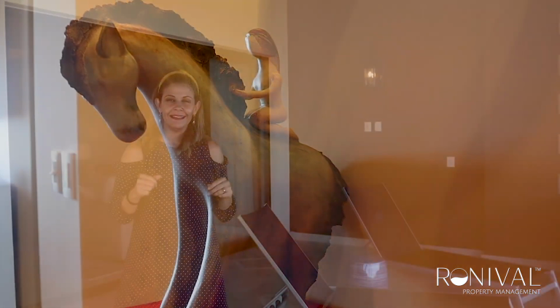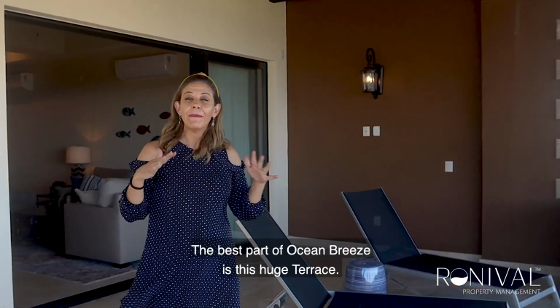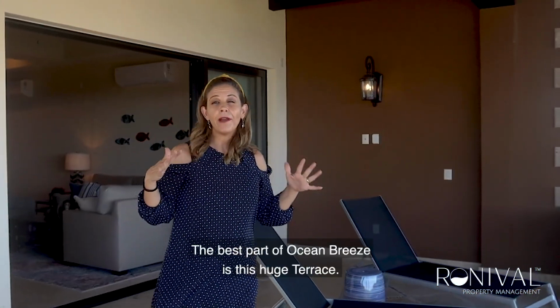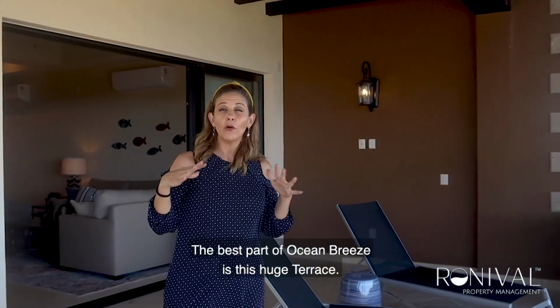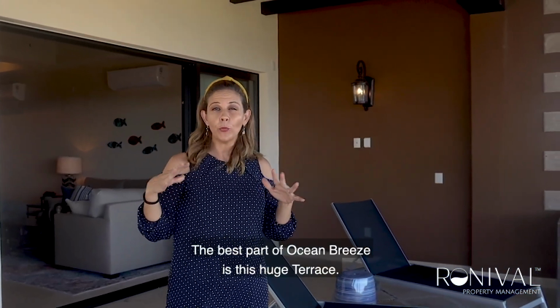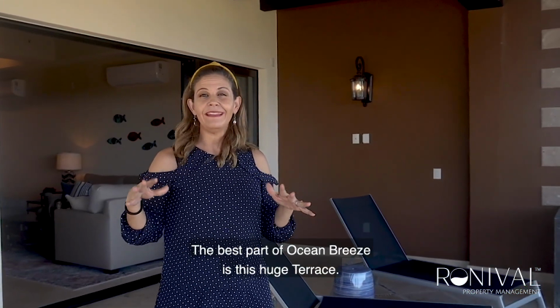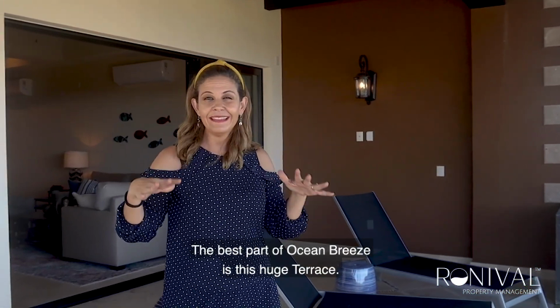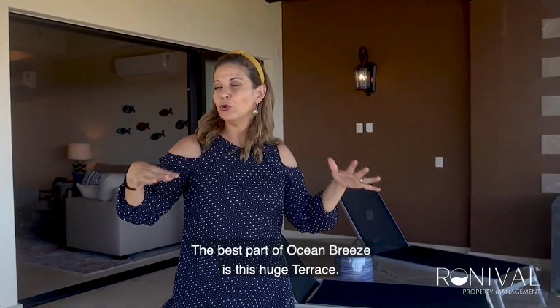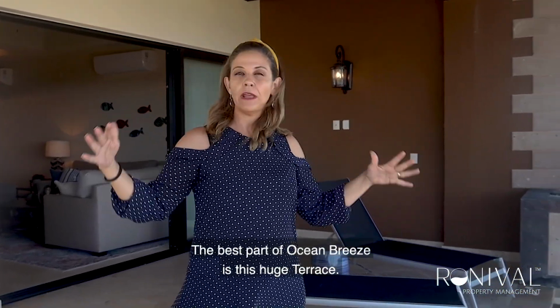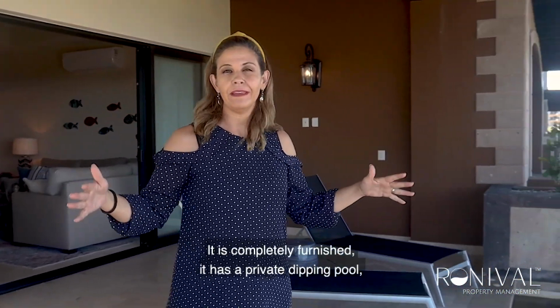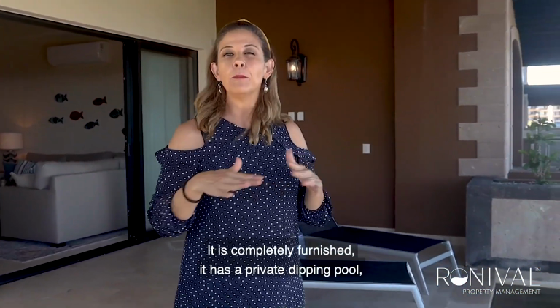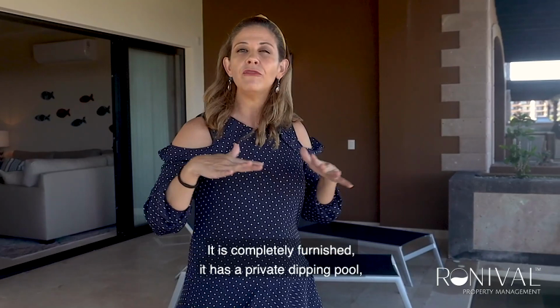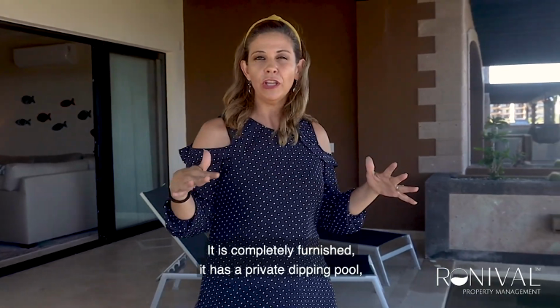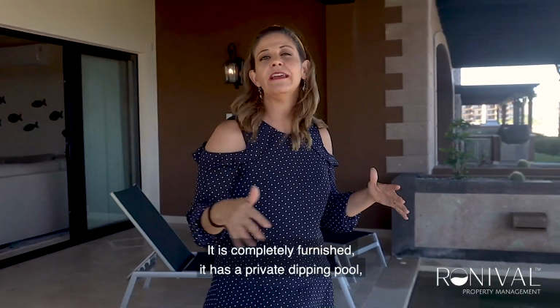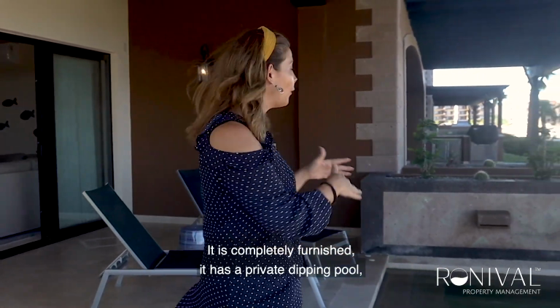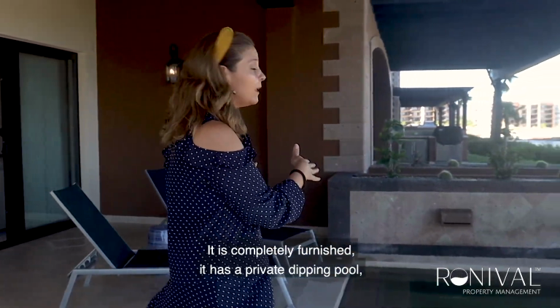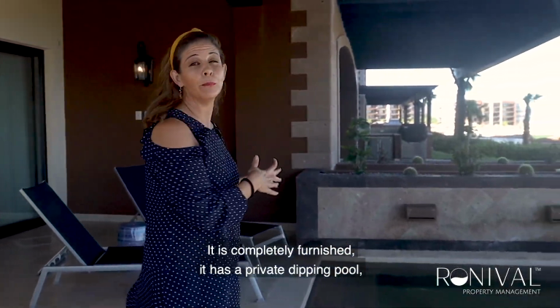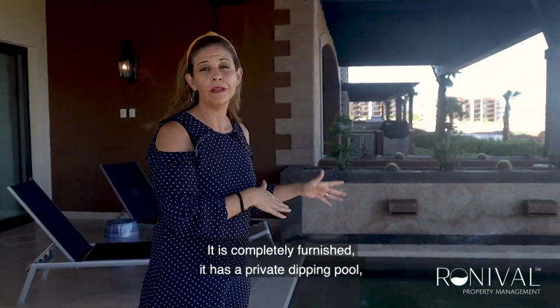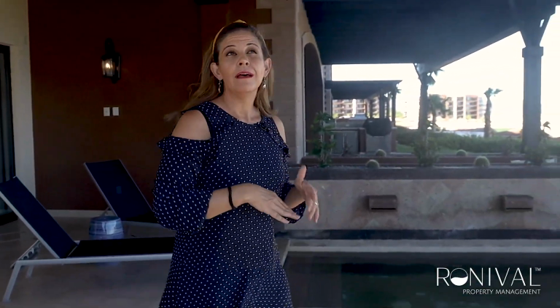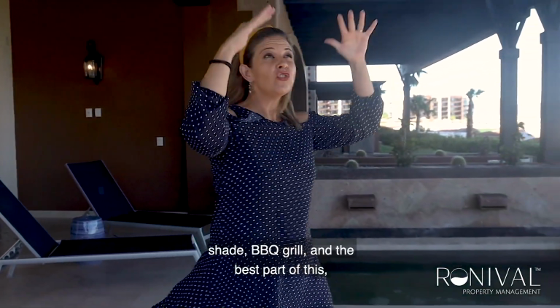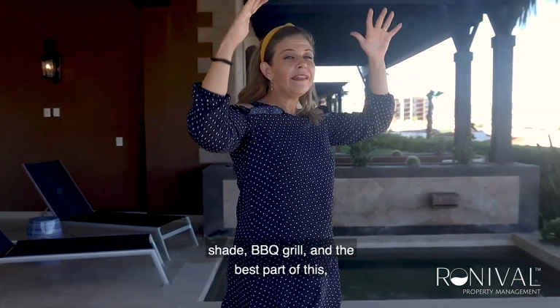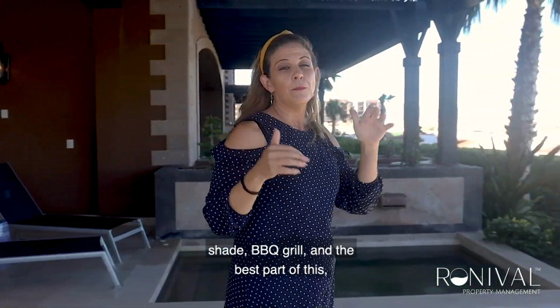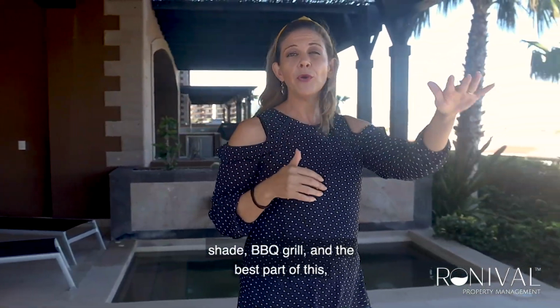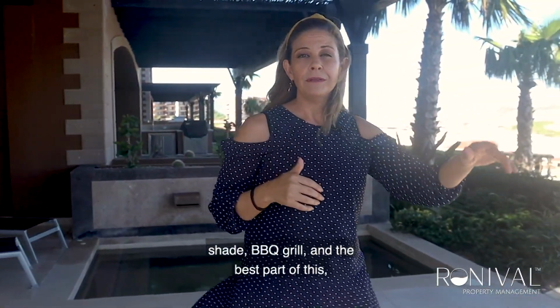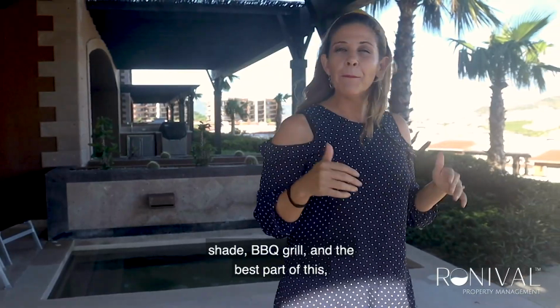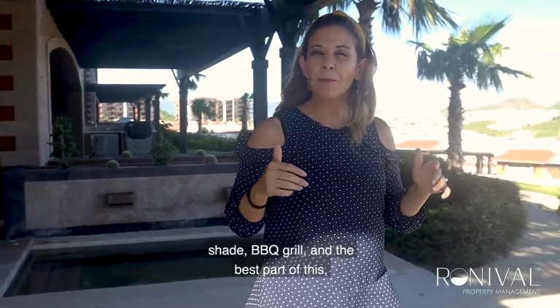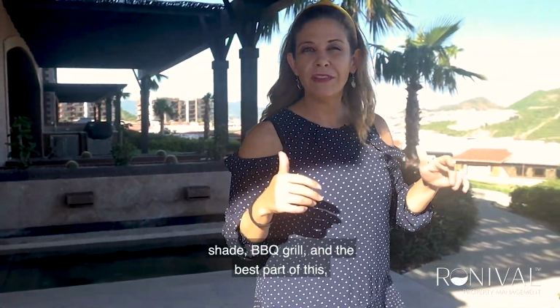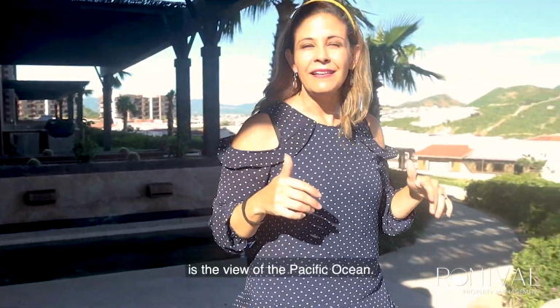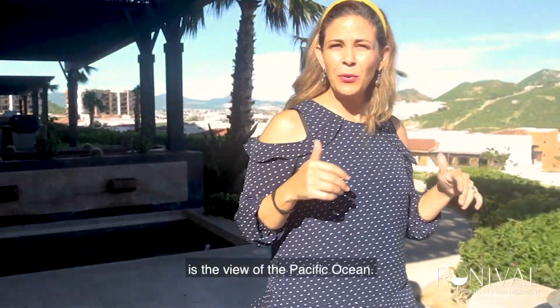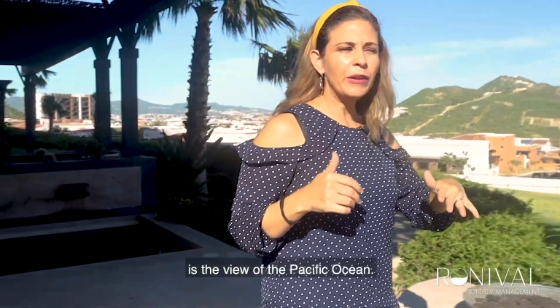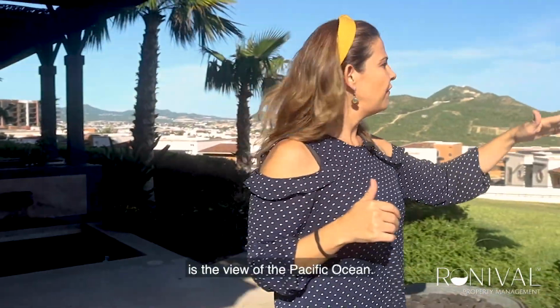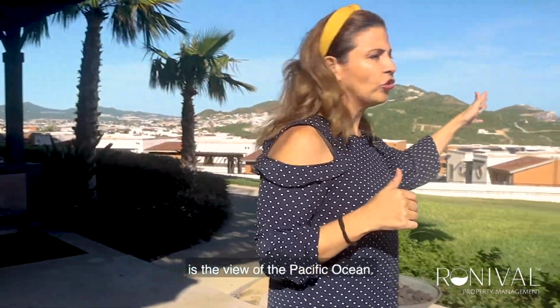The best part of Ocean Breeze is this huge terrace. It is completely furnished. It has a private dipping pool, shade, barbecue grill, and the best part of this is the view to the Pacific Ocean.